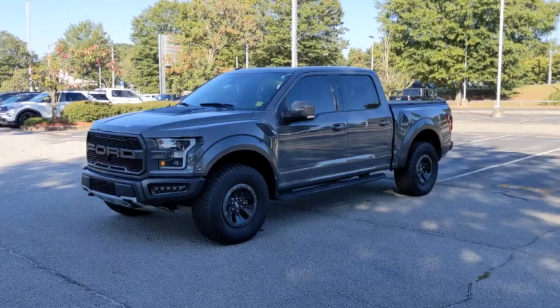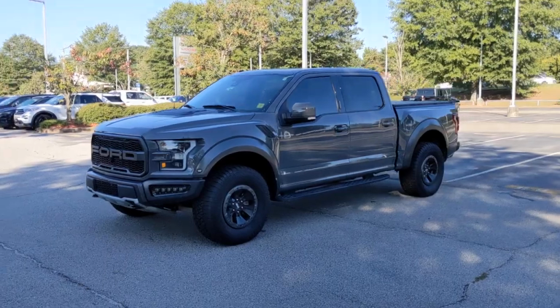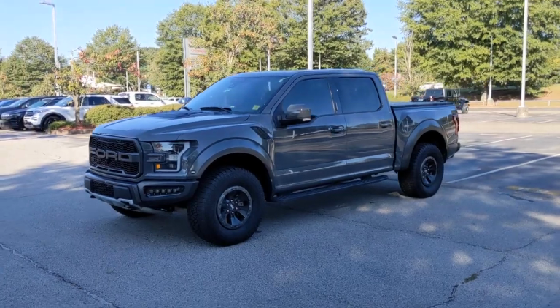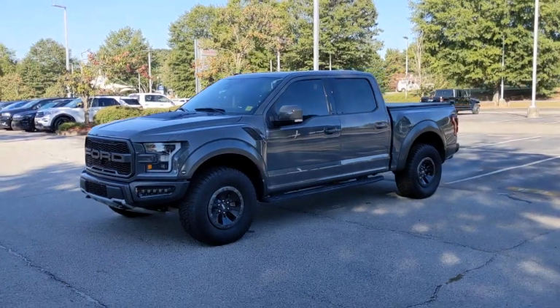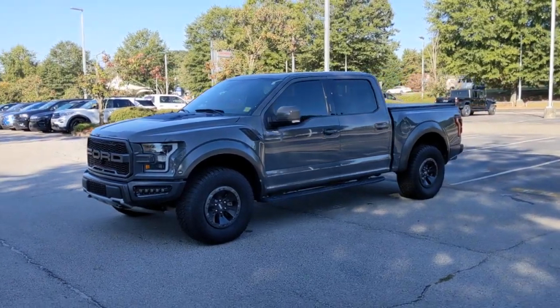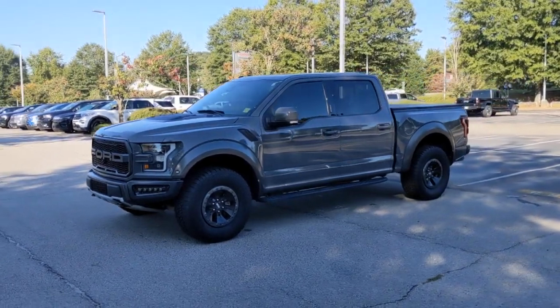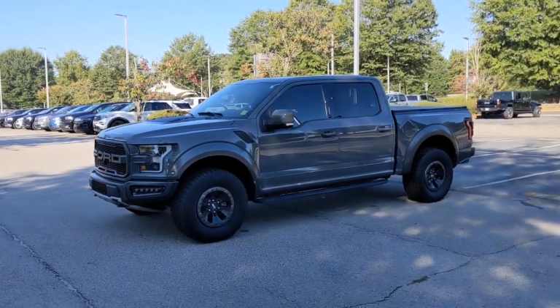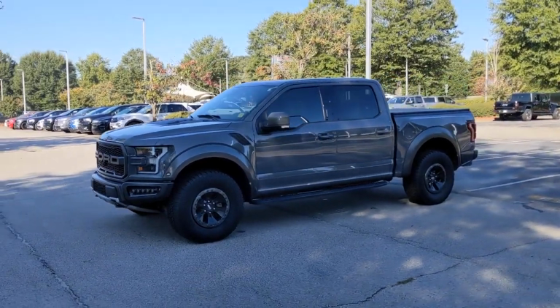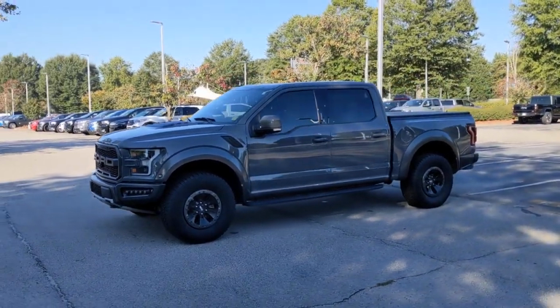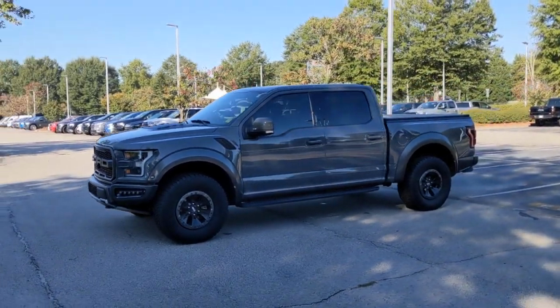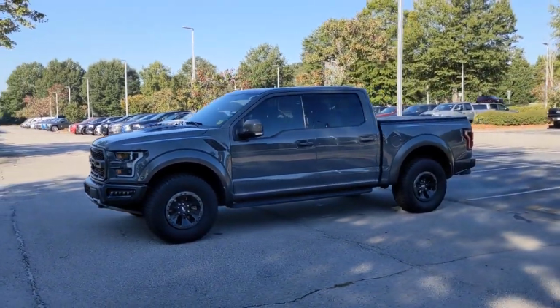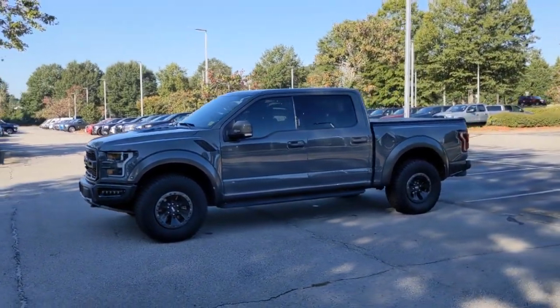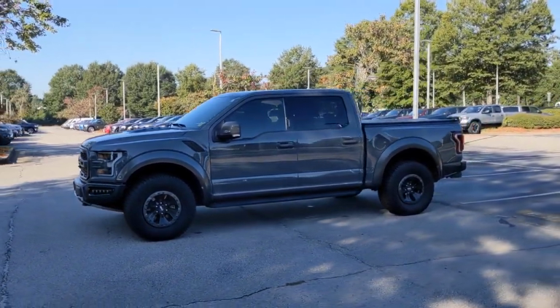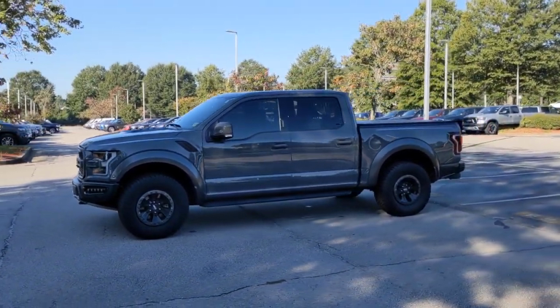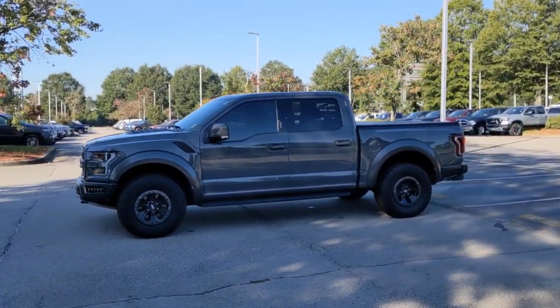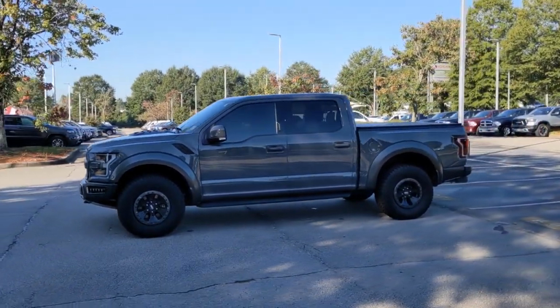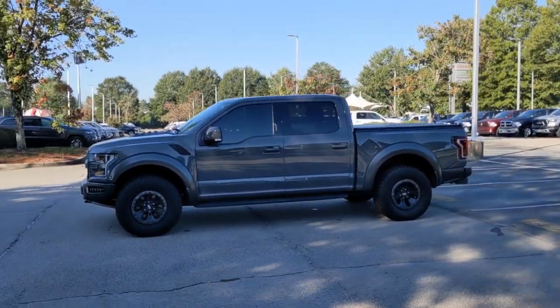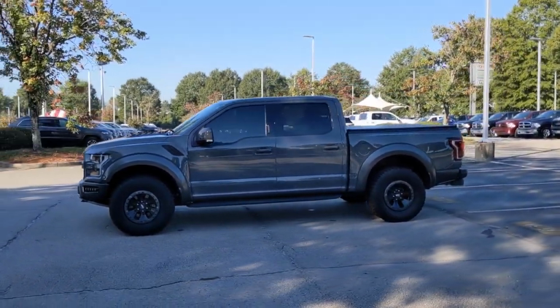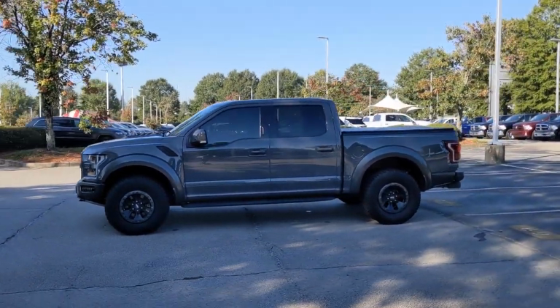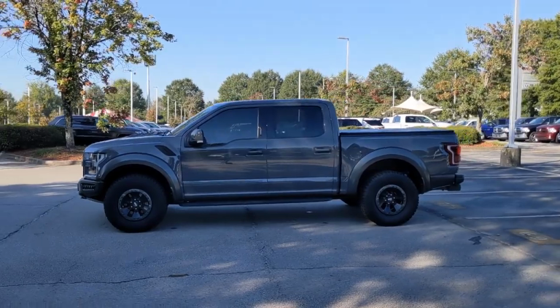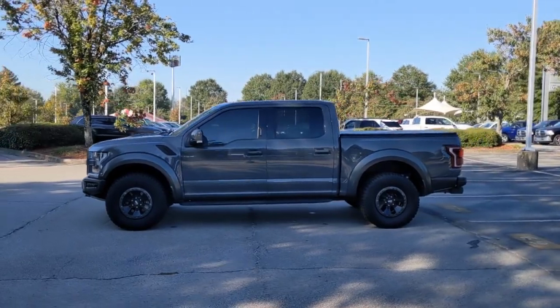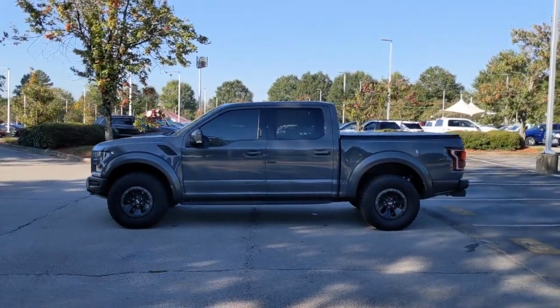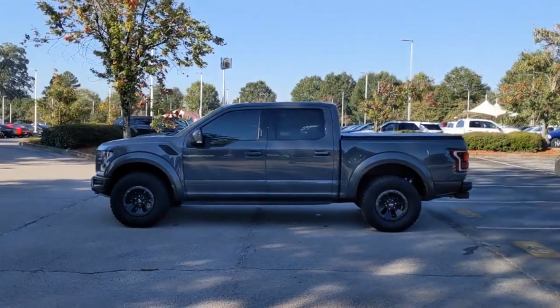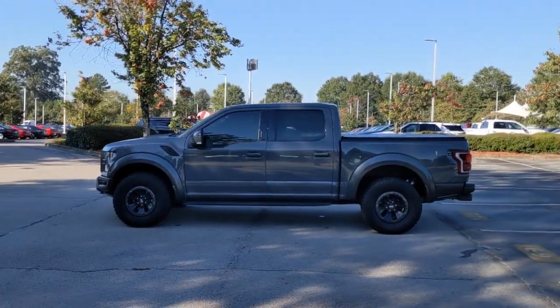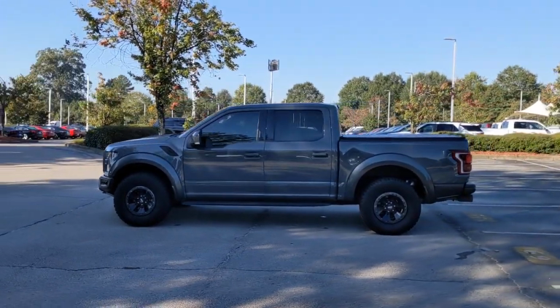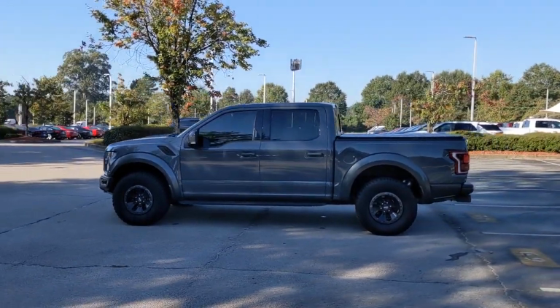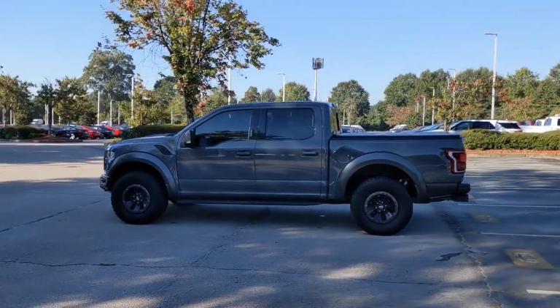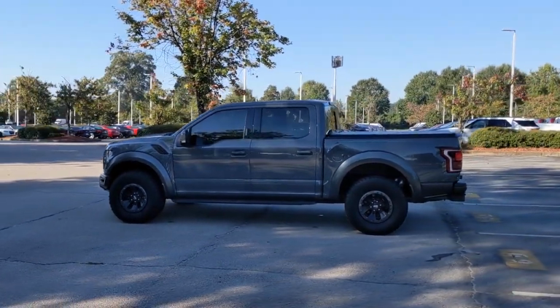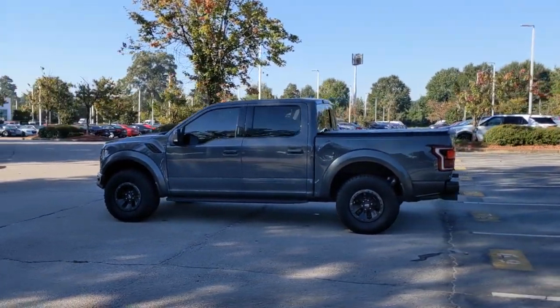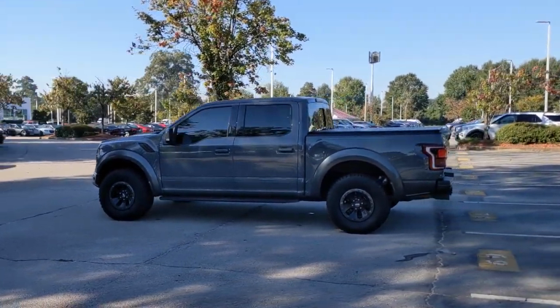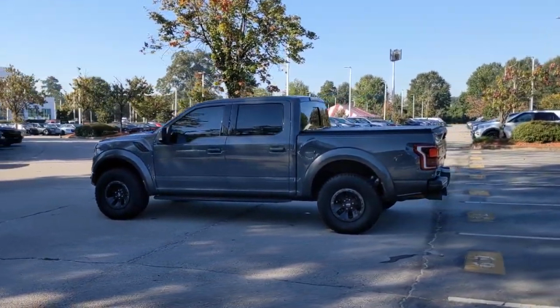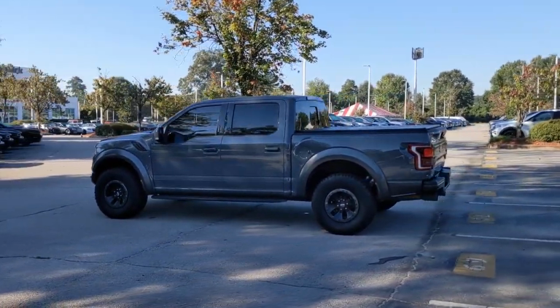Introducing the 2018 Ford F-150. This vehicle is an outstanding buy with fewer than 70,000 miles on the odometer.